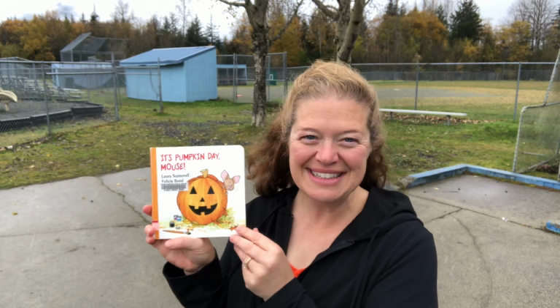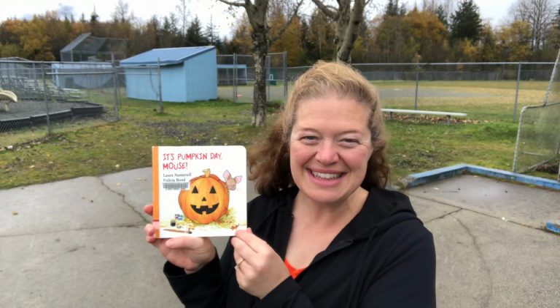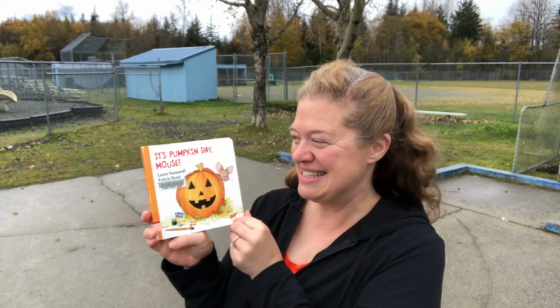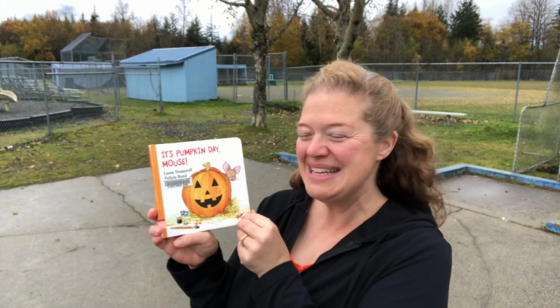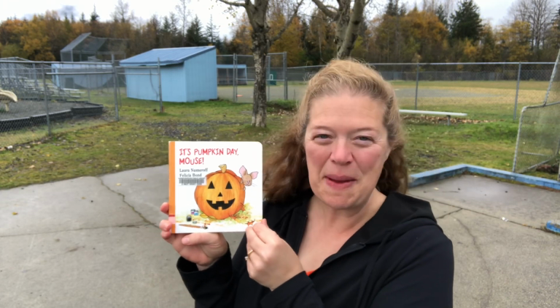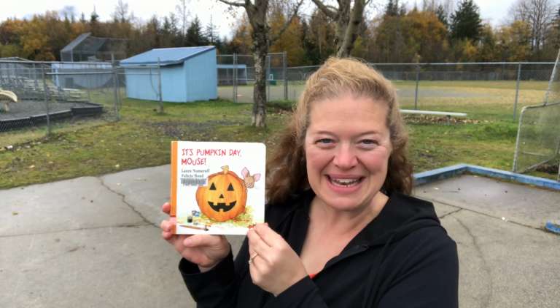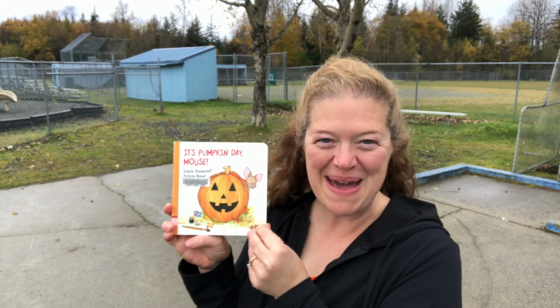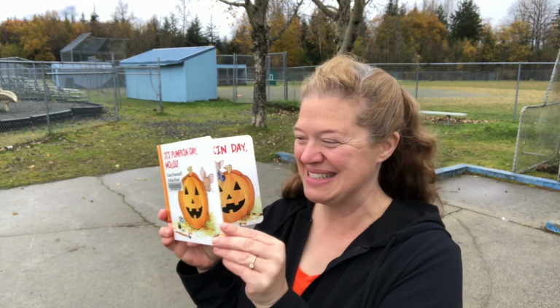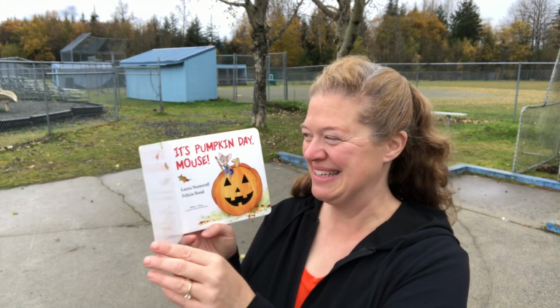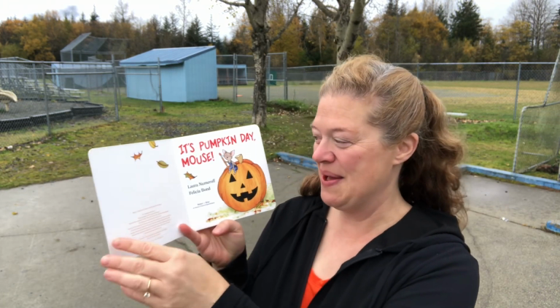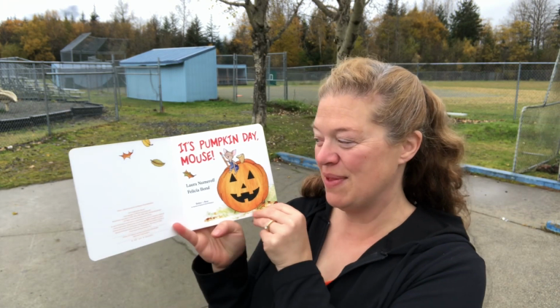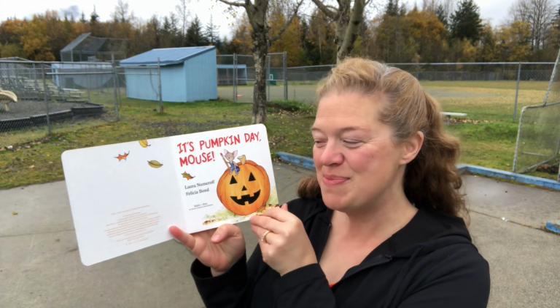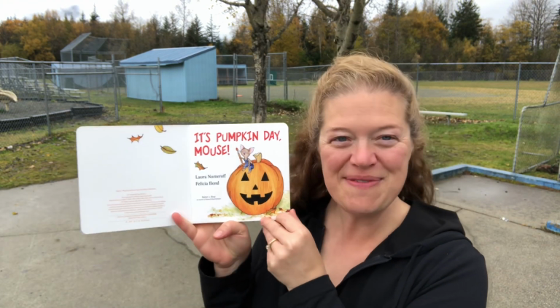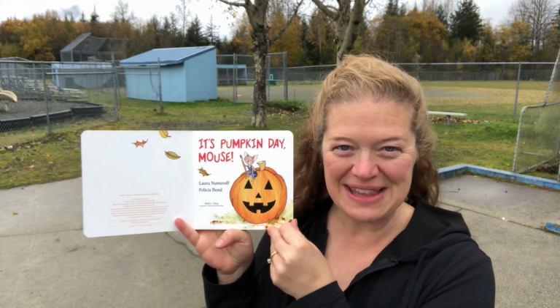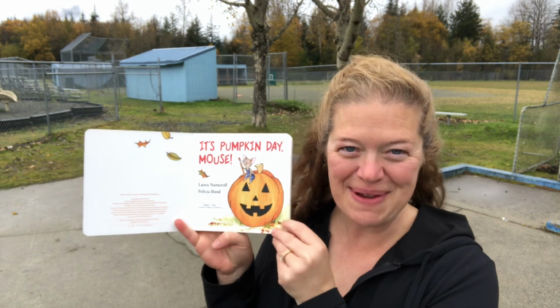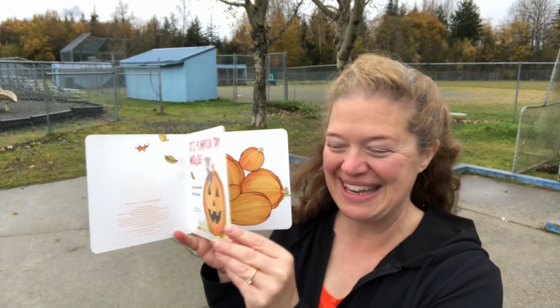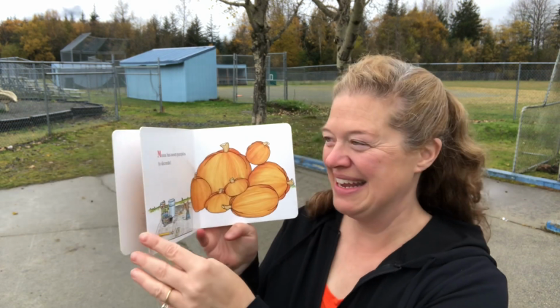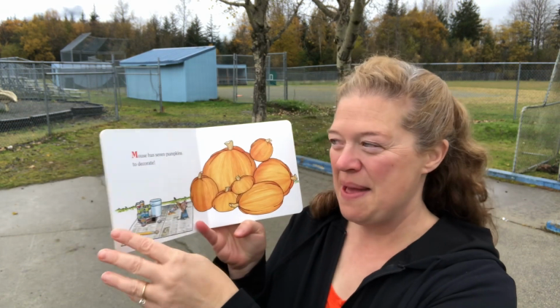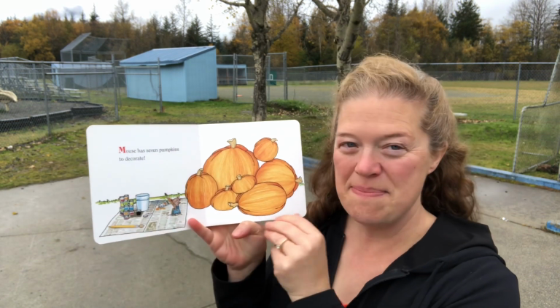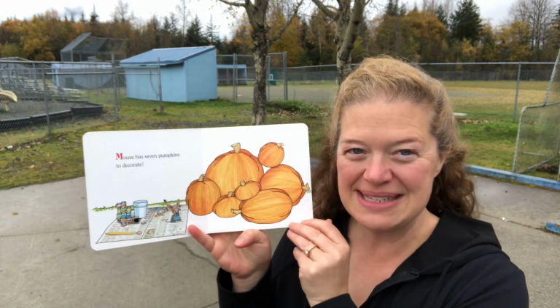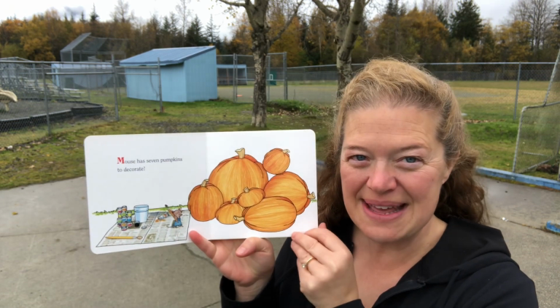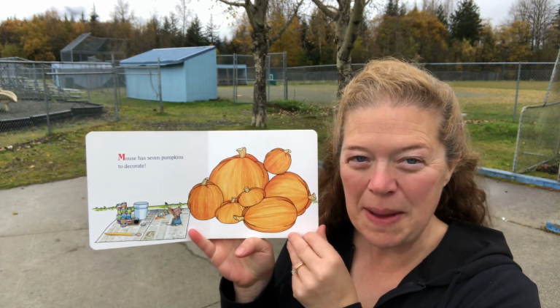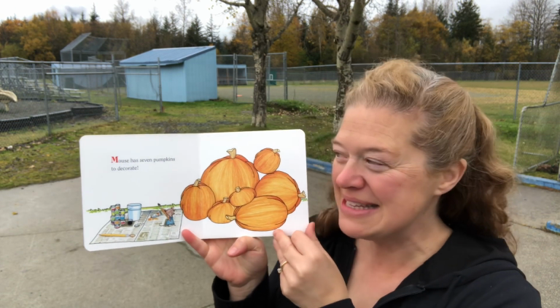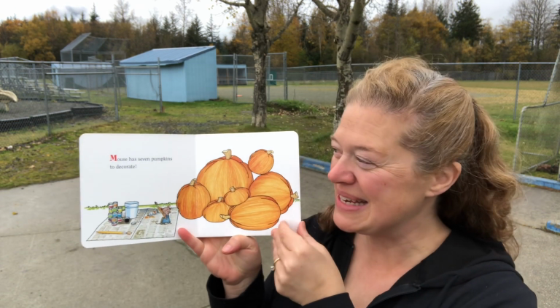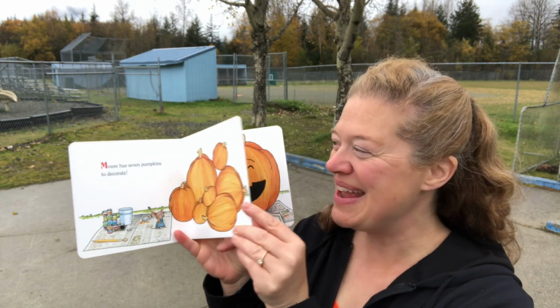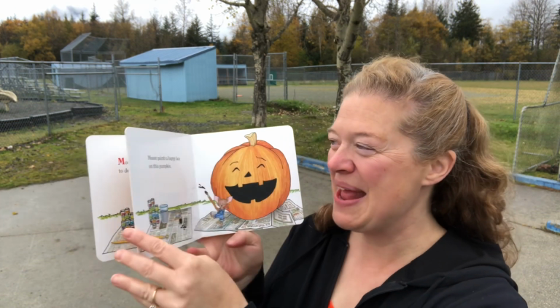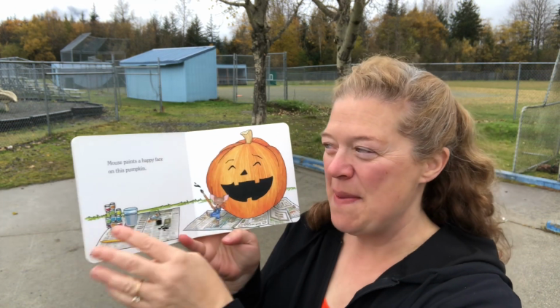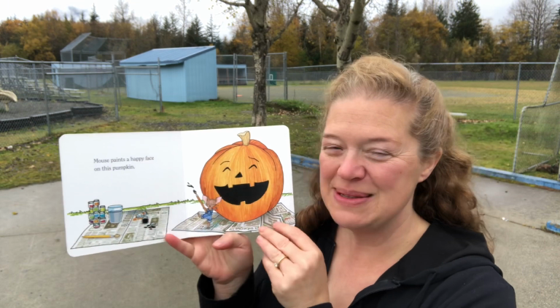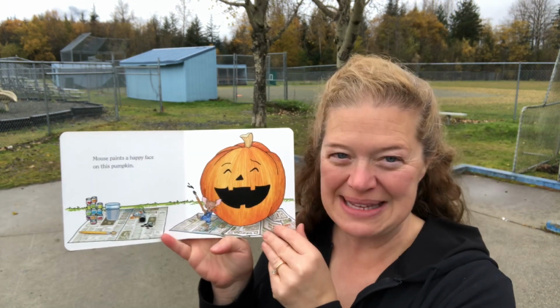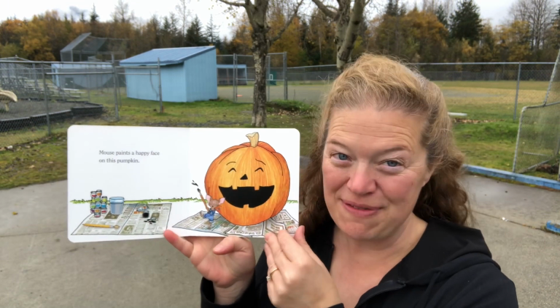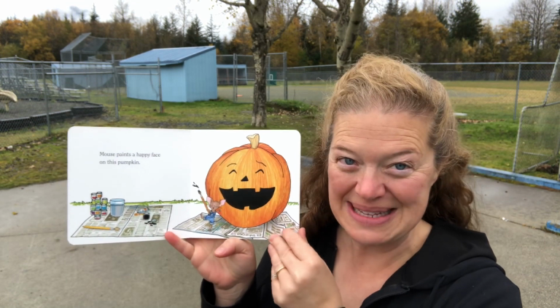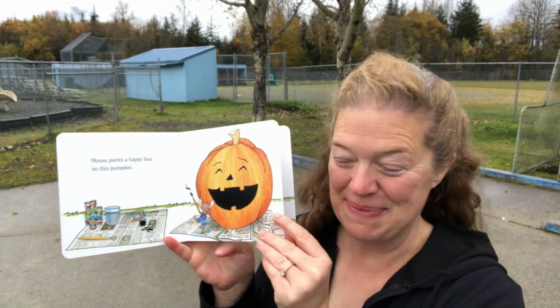This is It's Pumpkin Day Mouse by Laura Numeroff and Felicia Bond. Mouse has seven pumpkins to decorate. Mouse paints a happy face on this pumpkin.